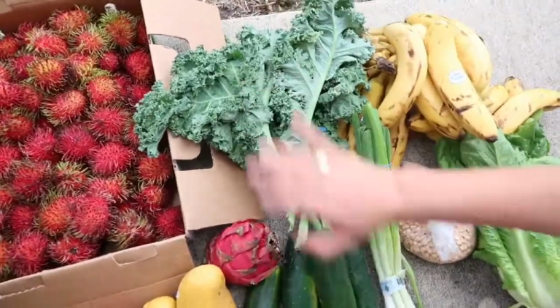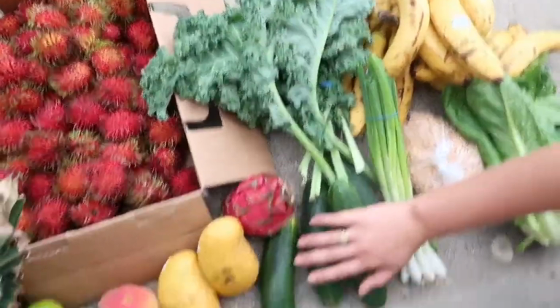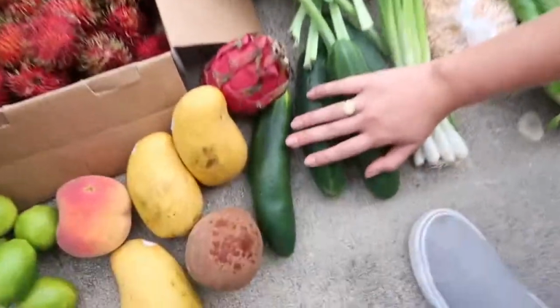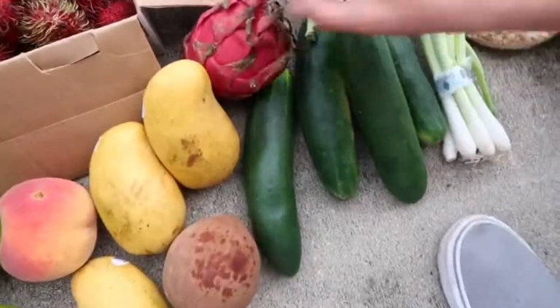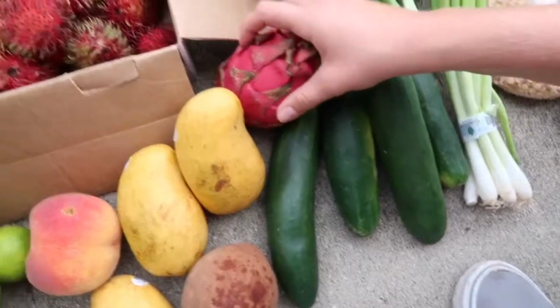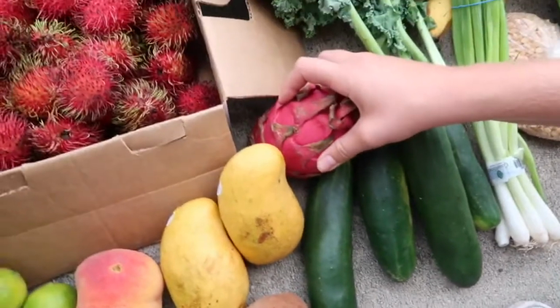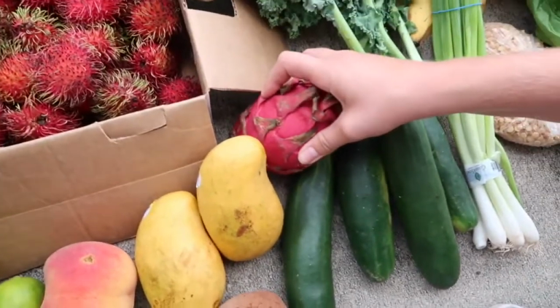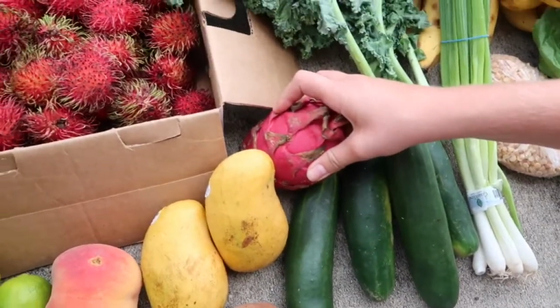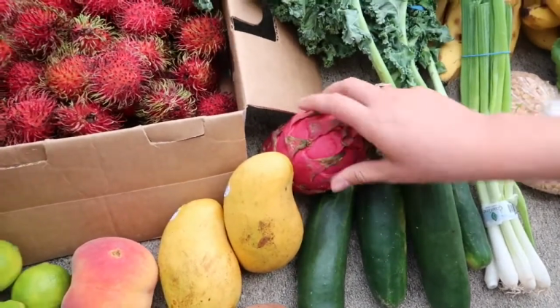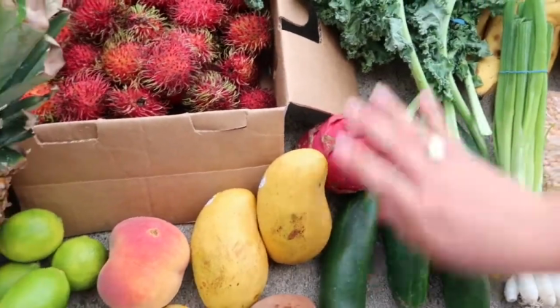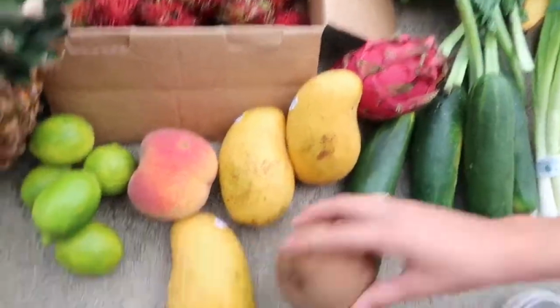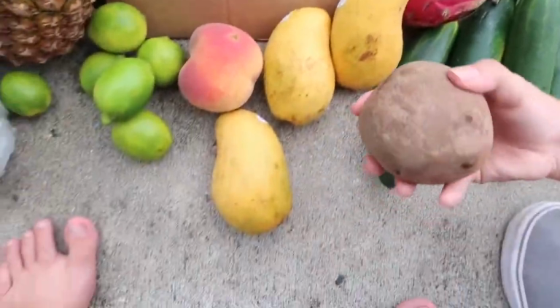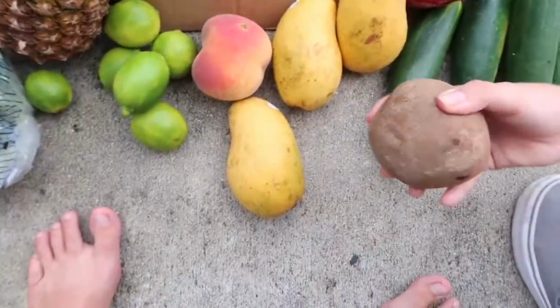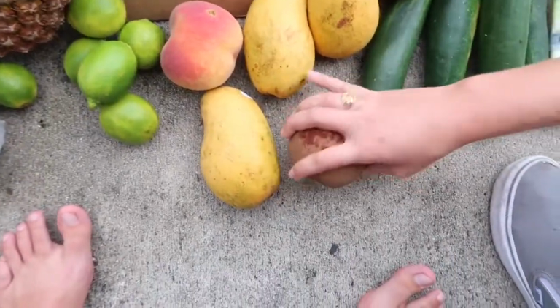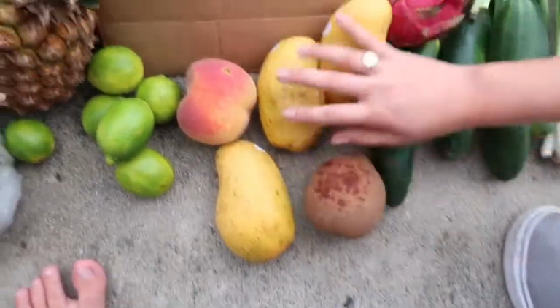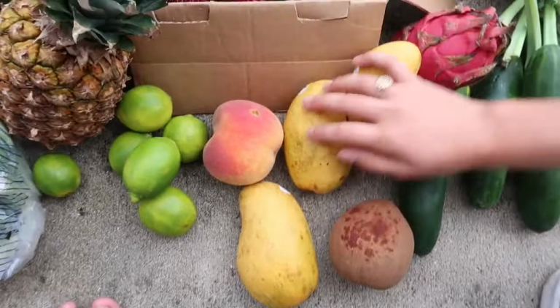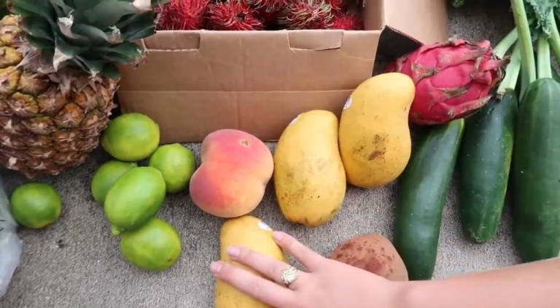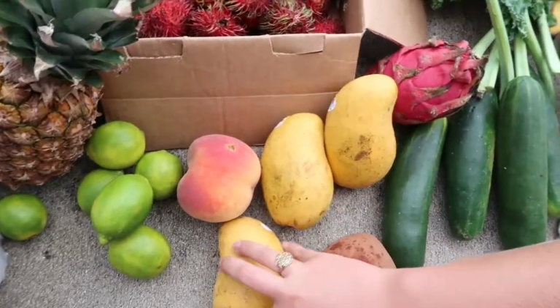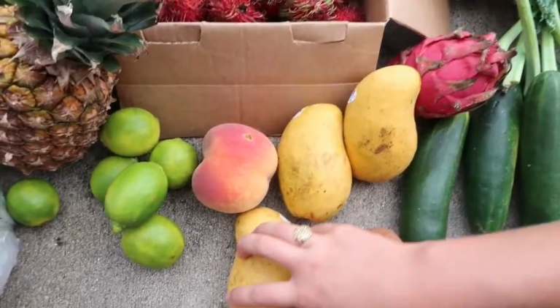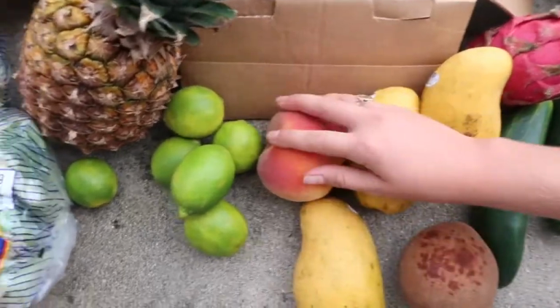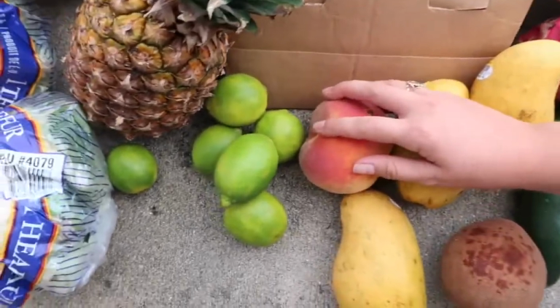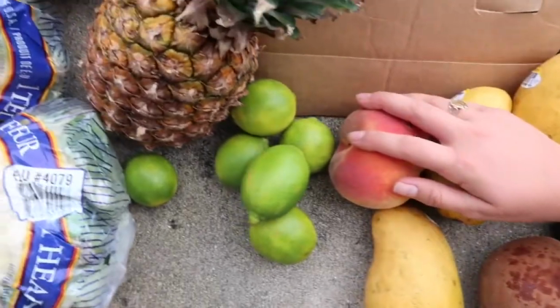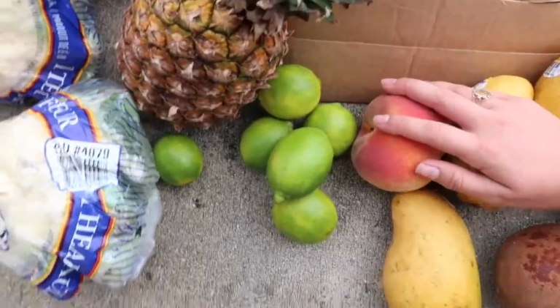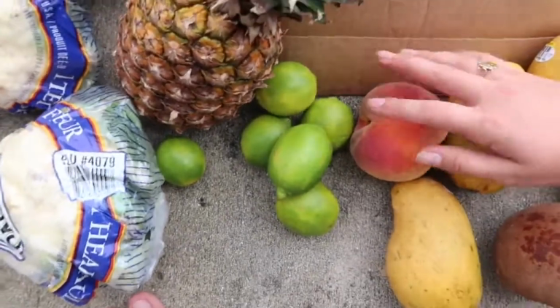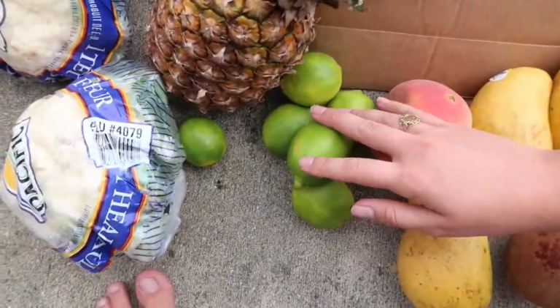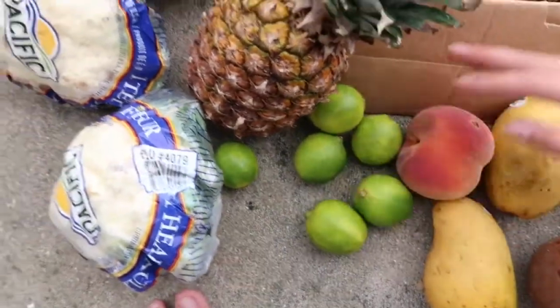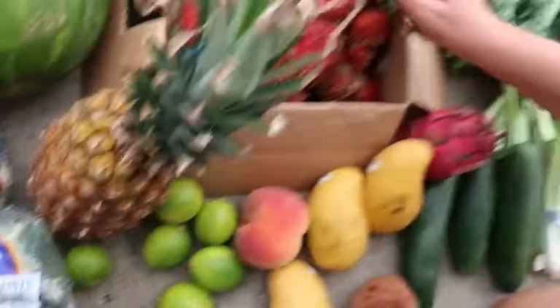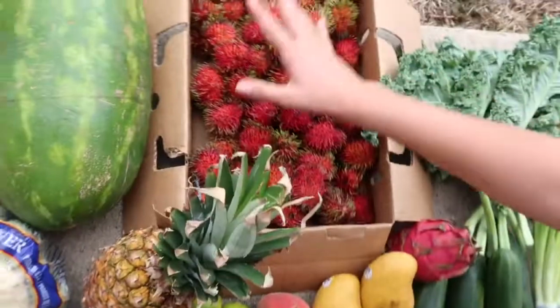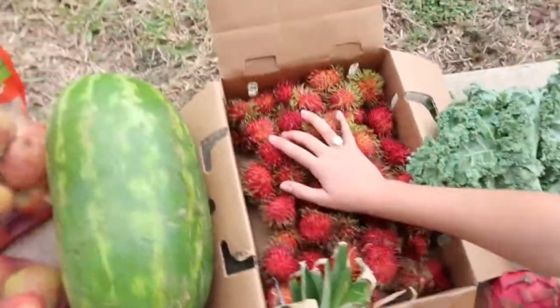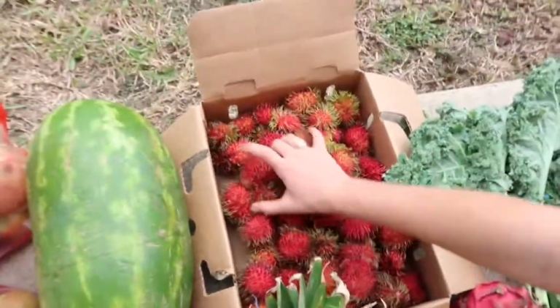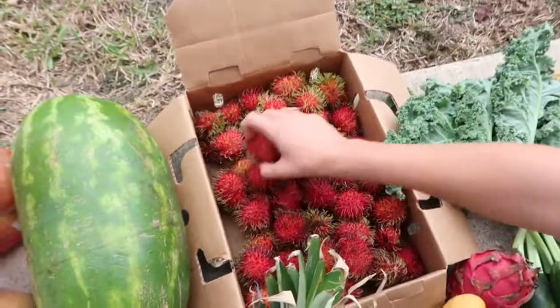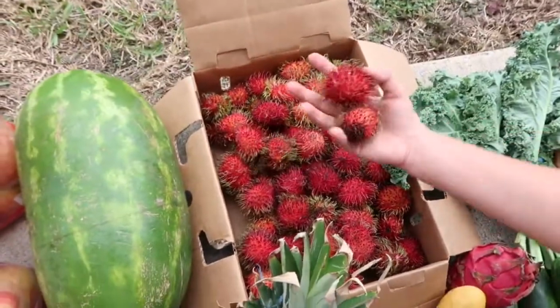We have cucumbers. A red dragon fruit. This is a mamie sapote. These are three honey mangoes. One peach. Some limes. A sack of robatin for Claudine.